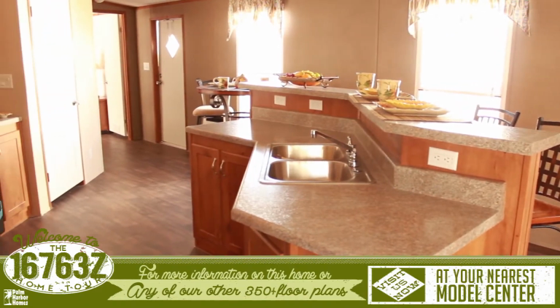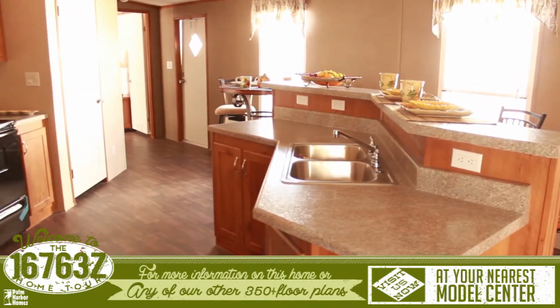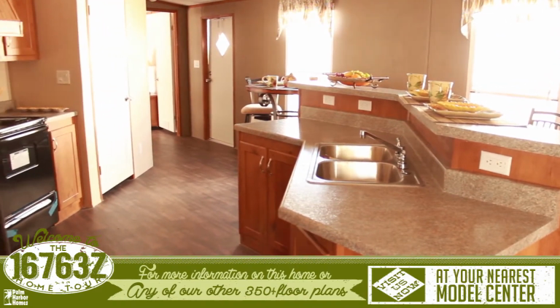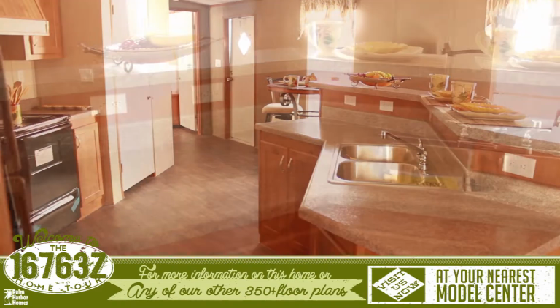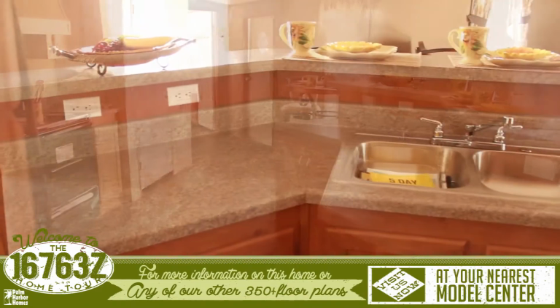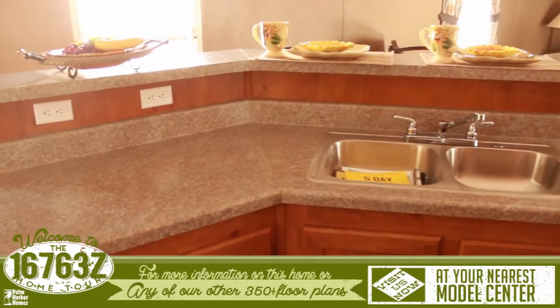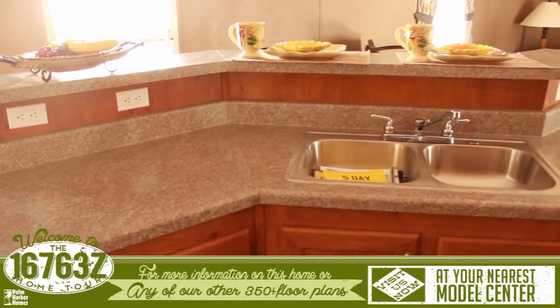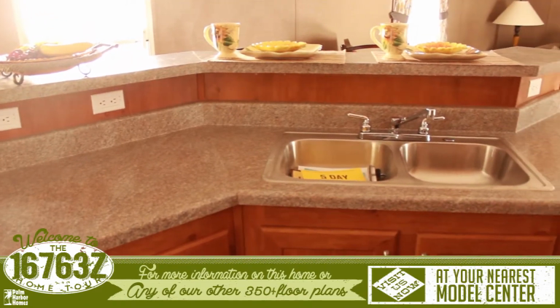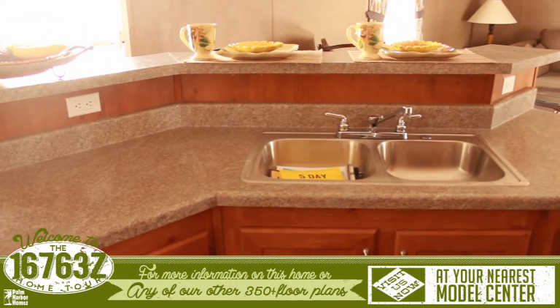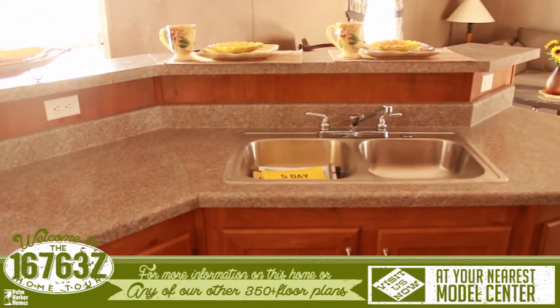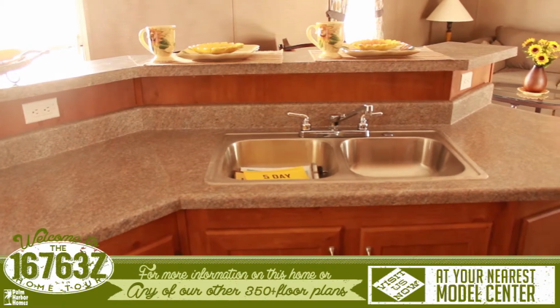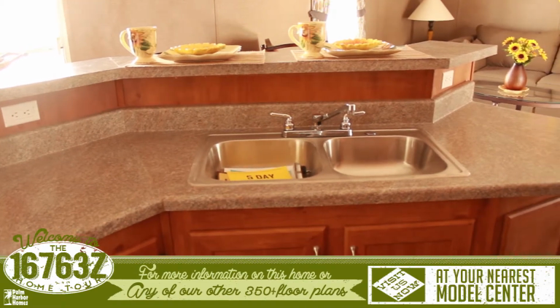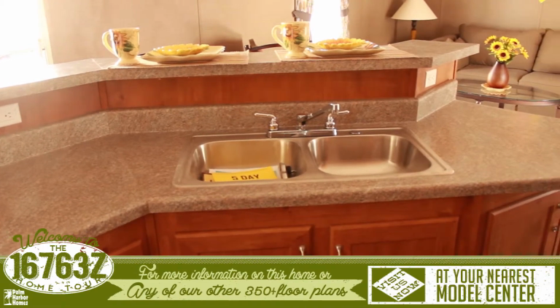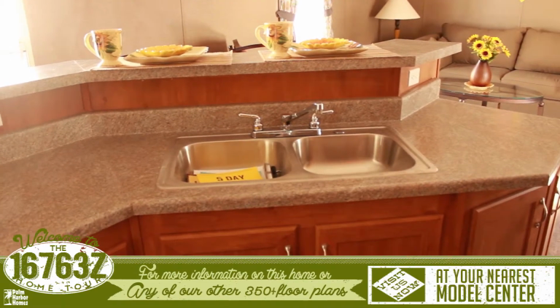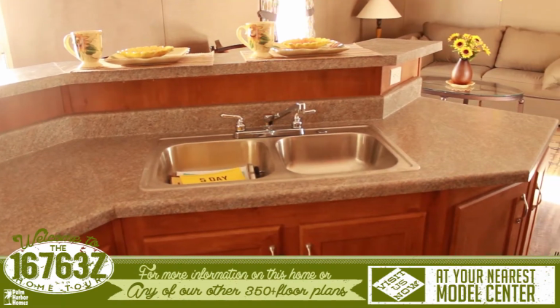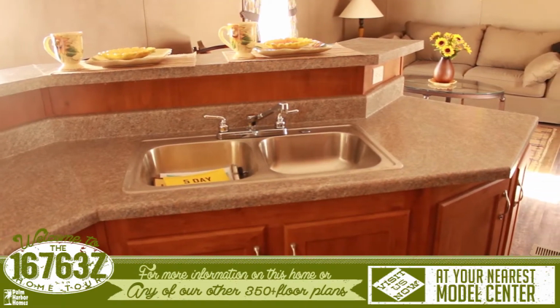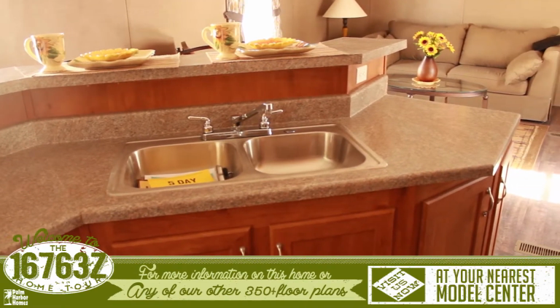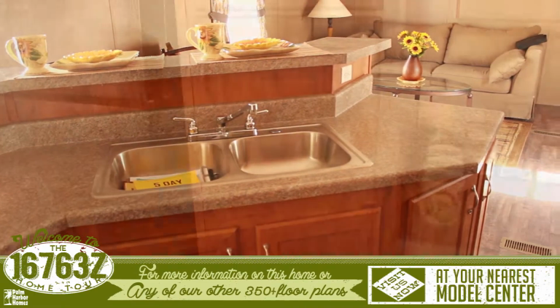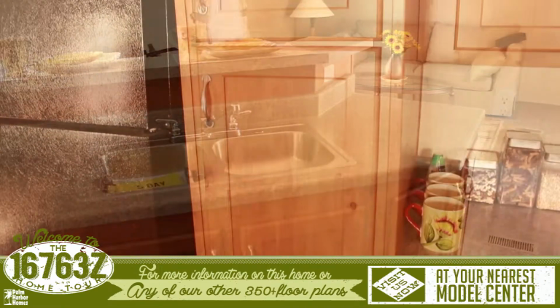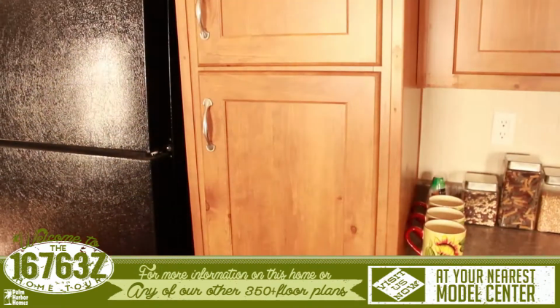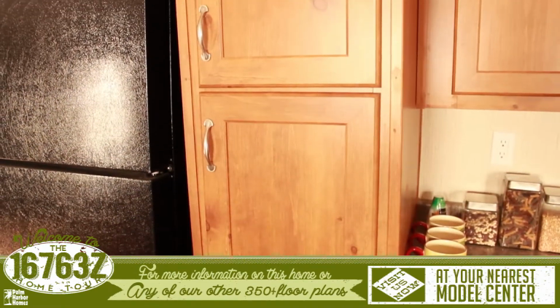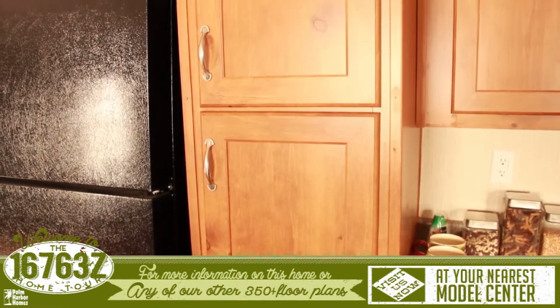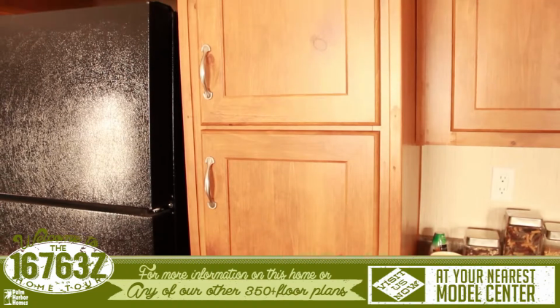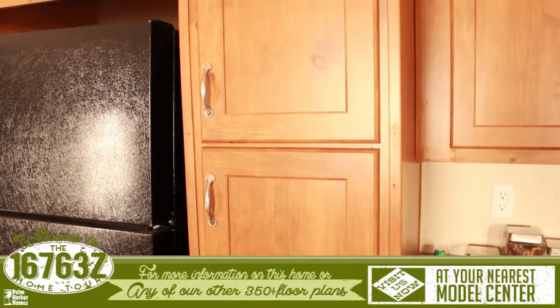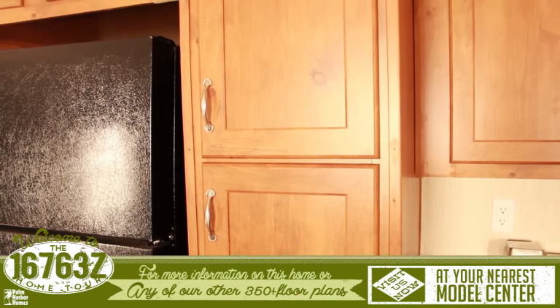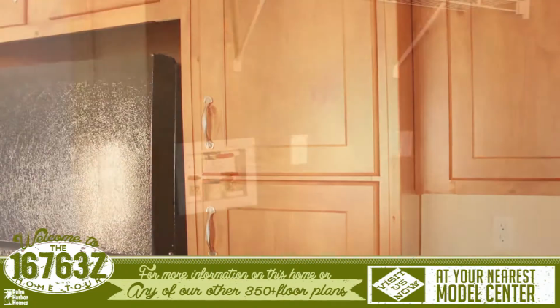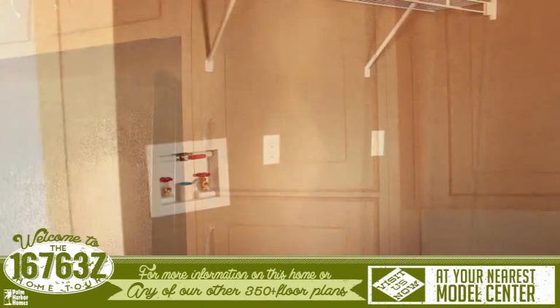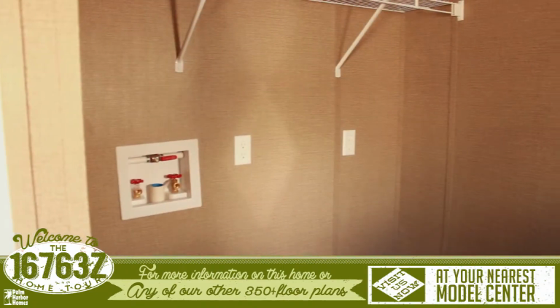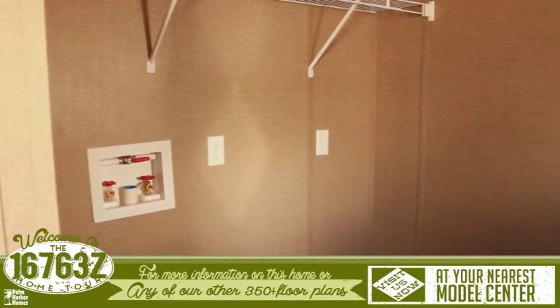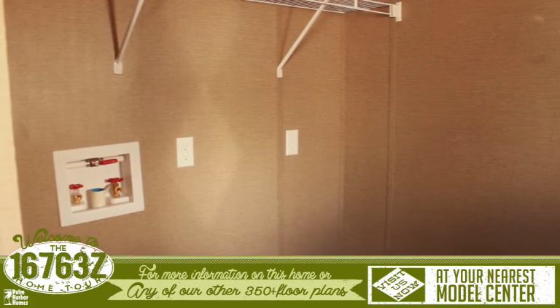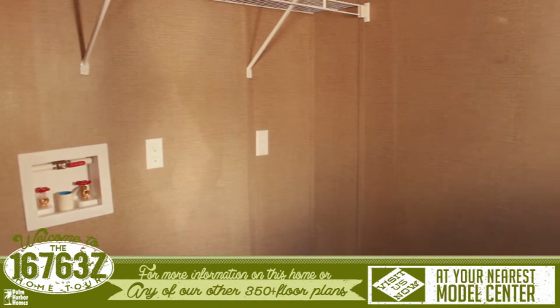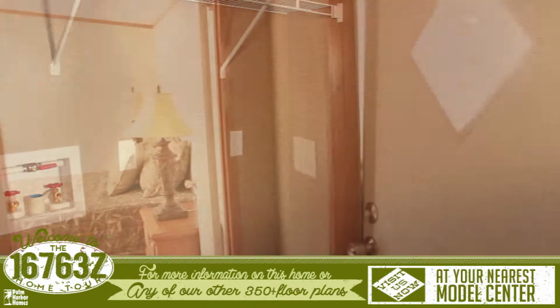The kitchen features a custom Z-style island with sink and lengthy breakfast bar. The kitchen also has cabinets with hidden hinge doors. Next to the kitchen is the utility area and back door.